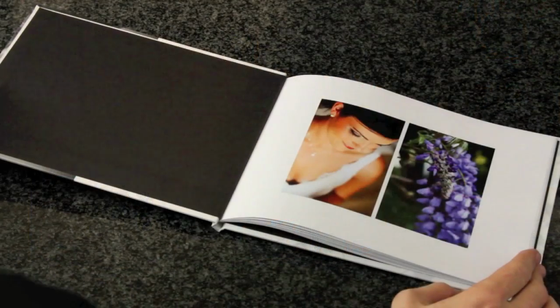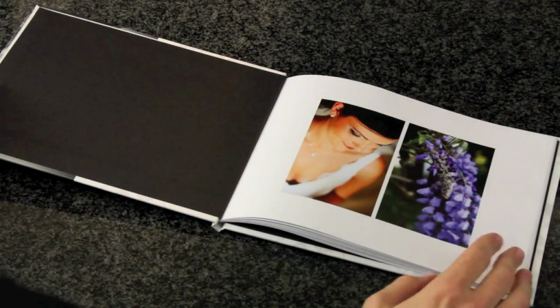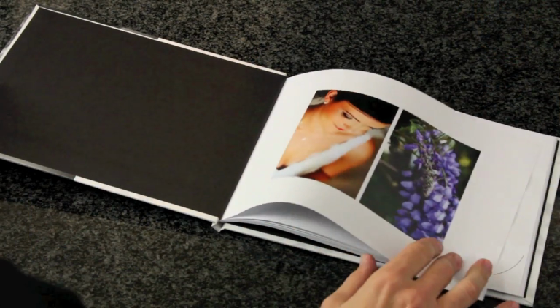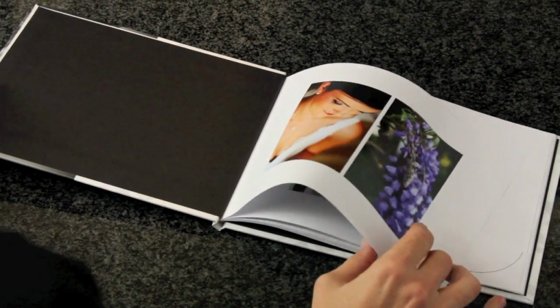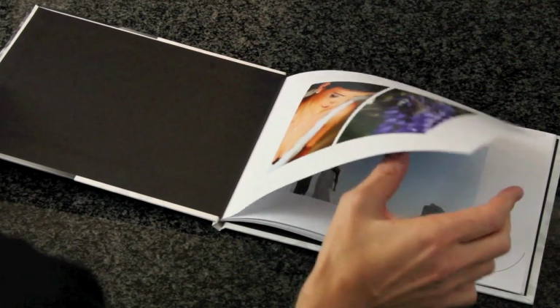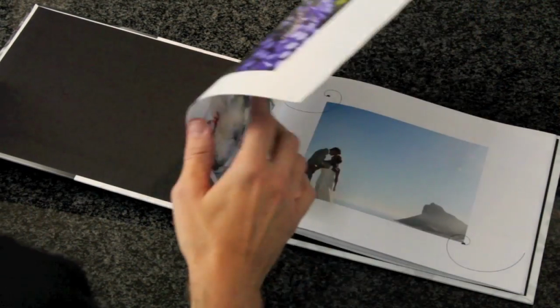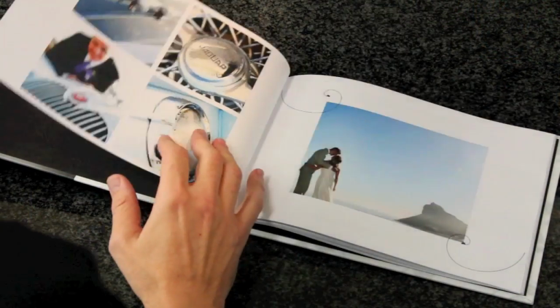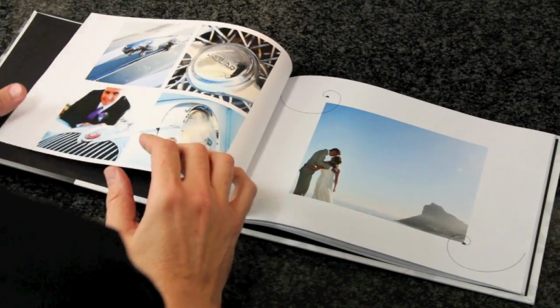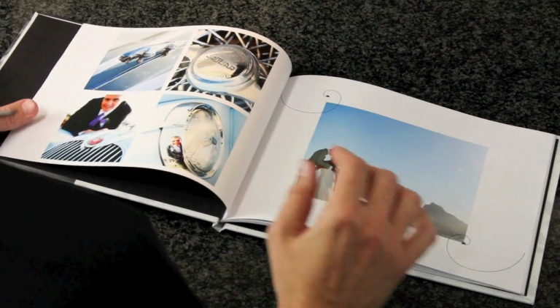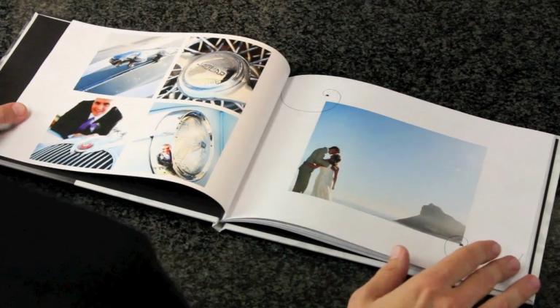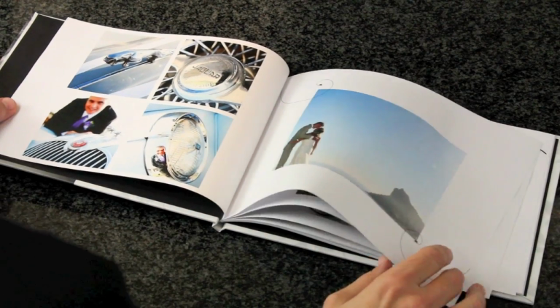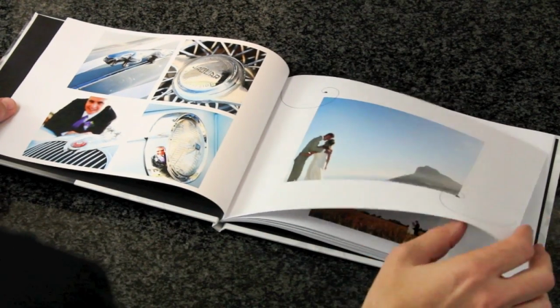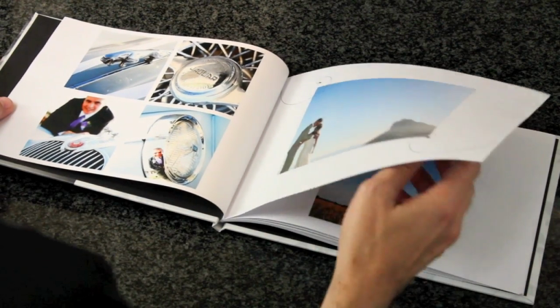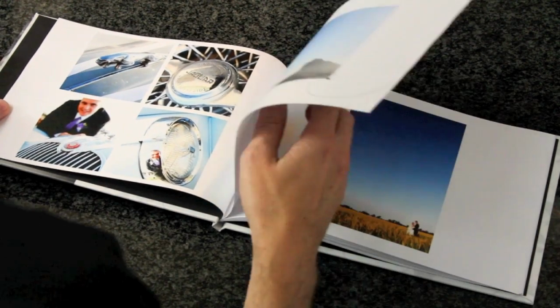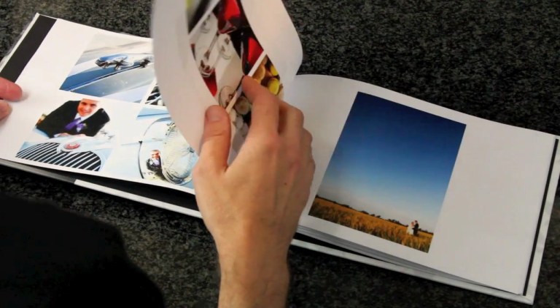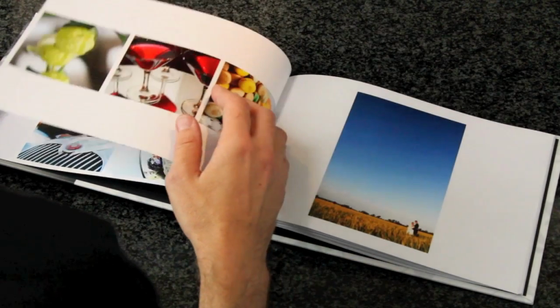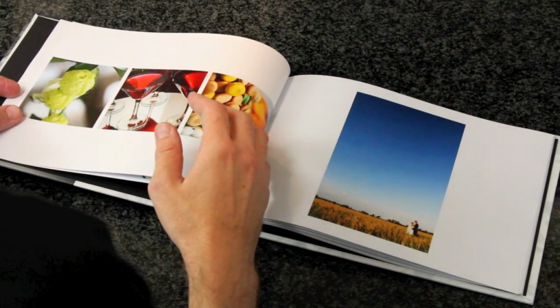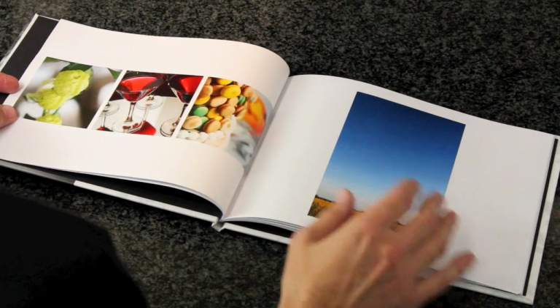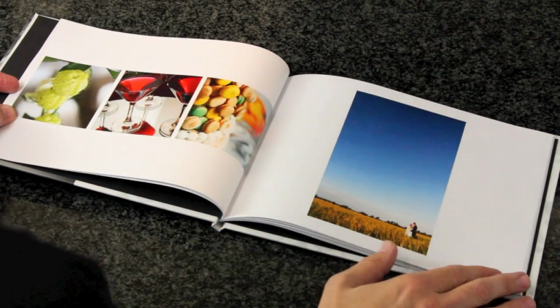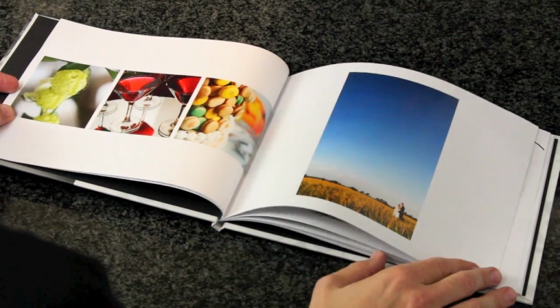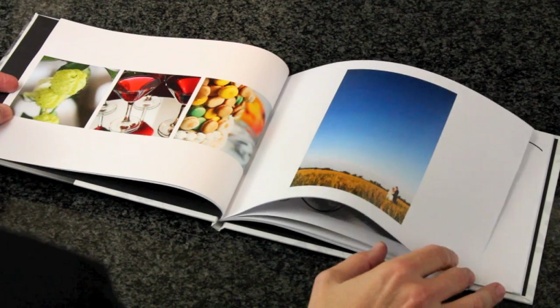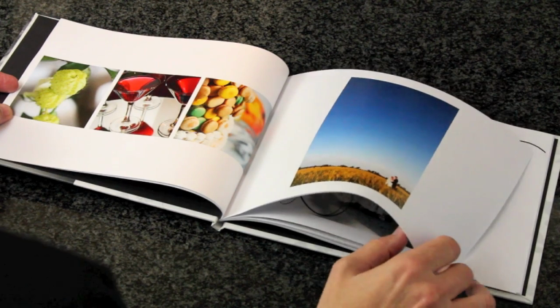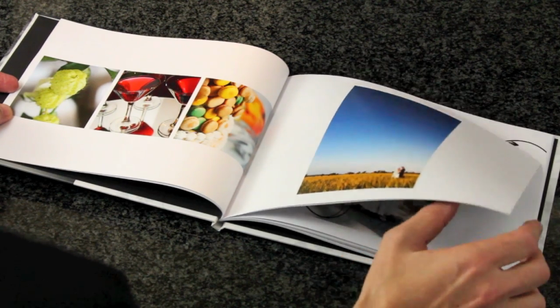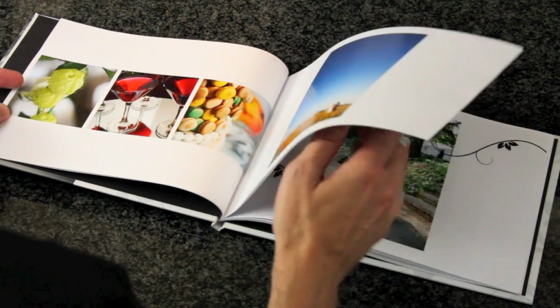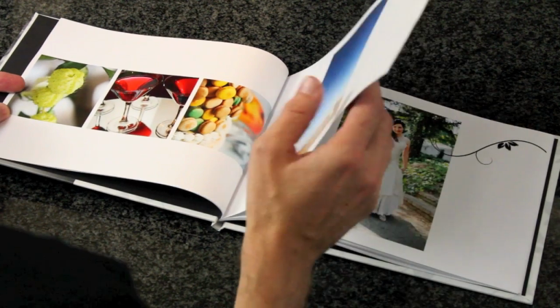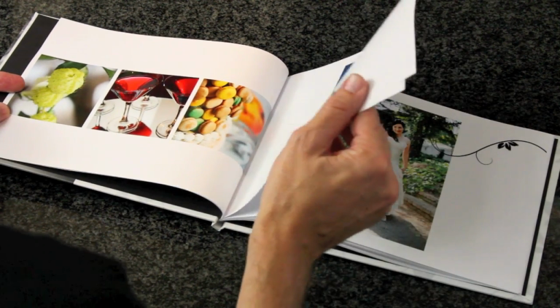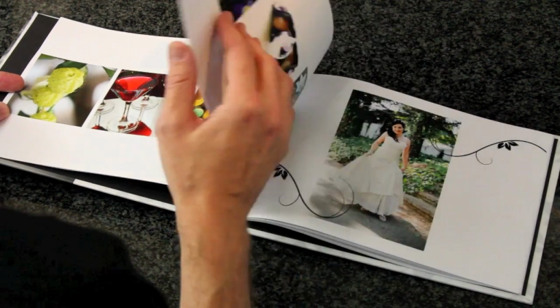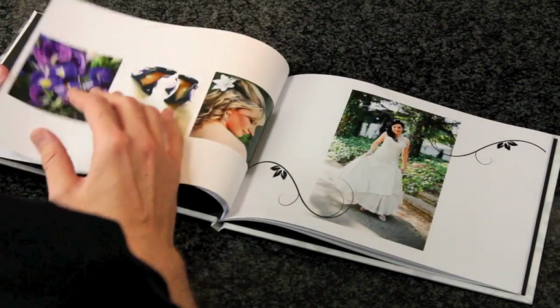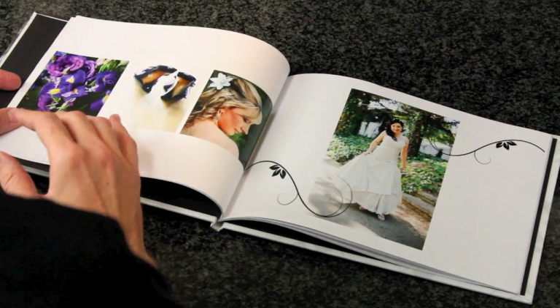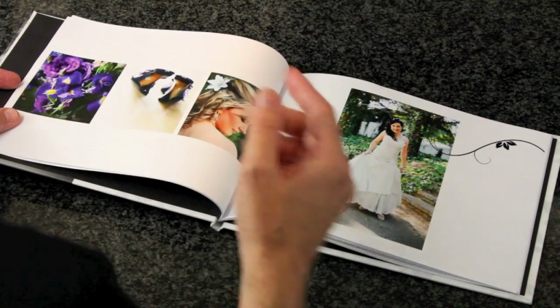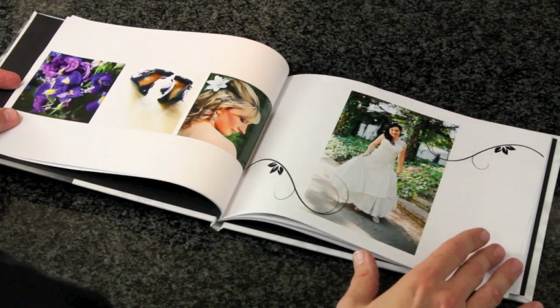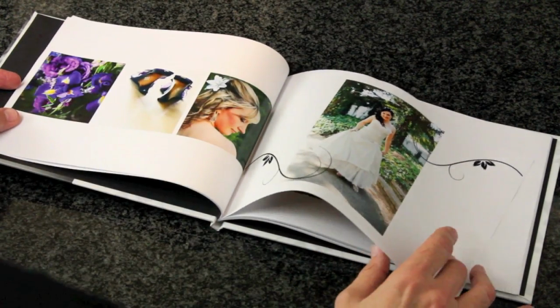Our coffee table books are printed on a smooth bright white paper, printing with natural colors and good contrast. A magazine quality high resolution print. We also offer thicker paperweights as well as an enviro paper range.